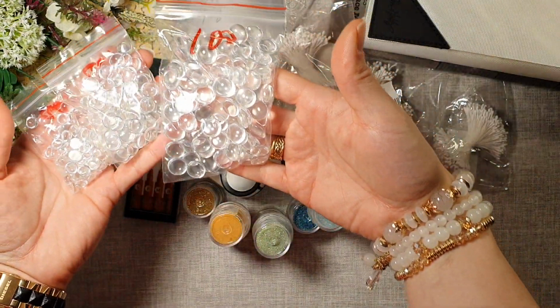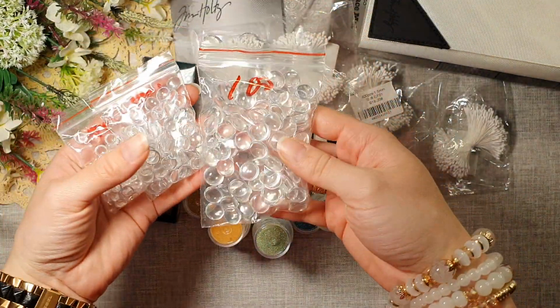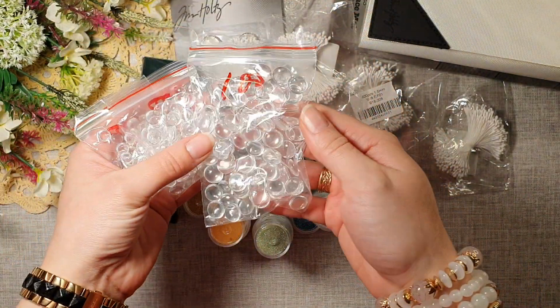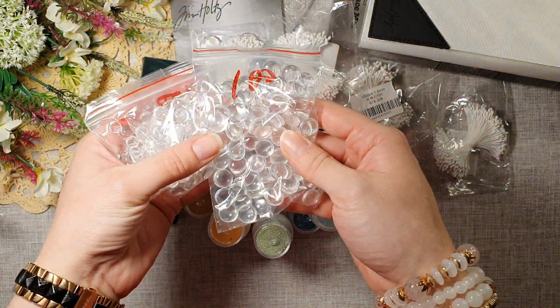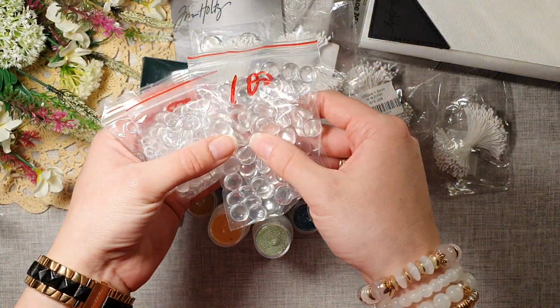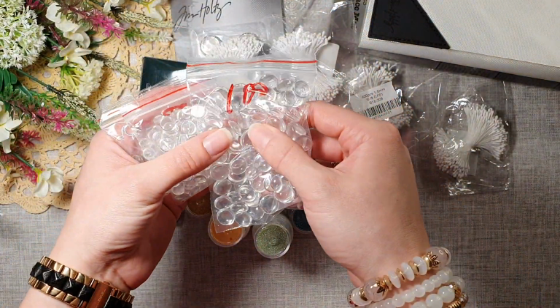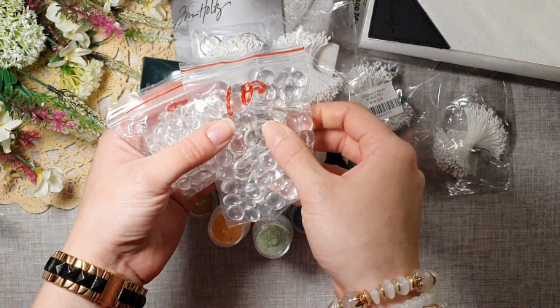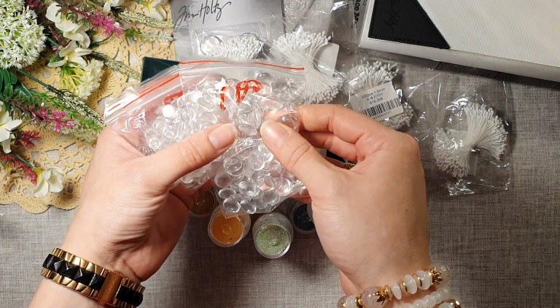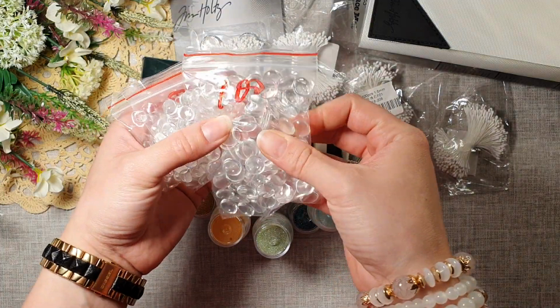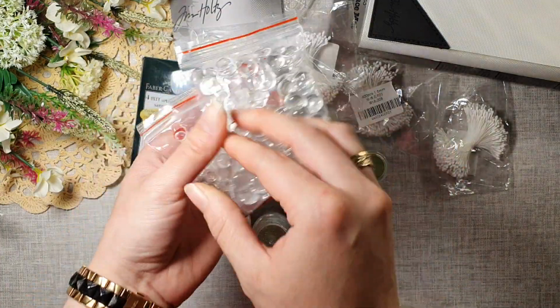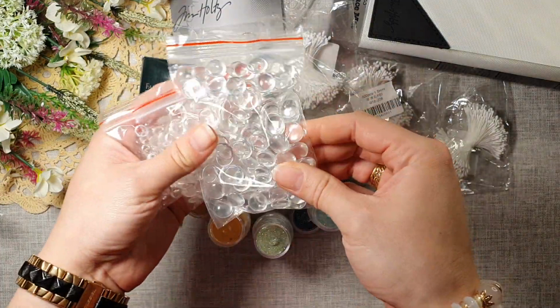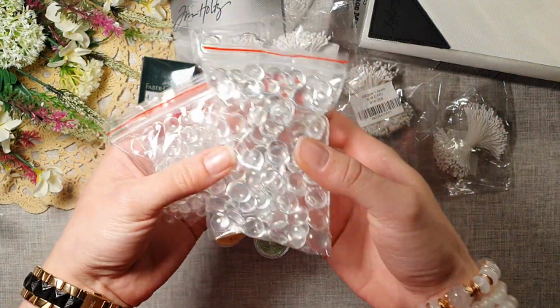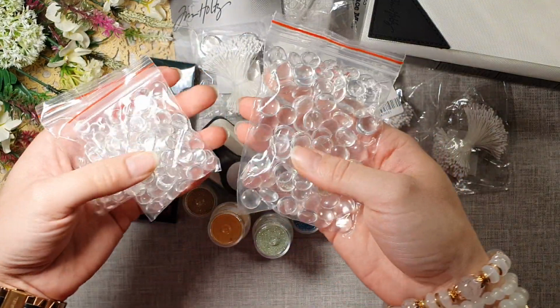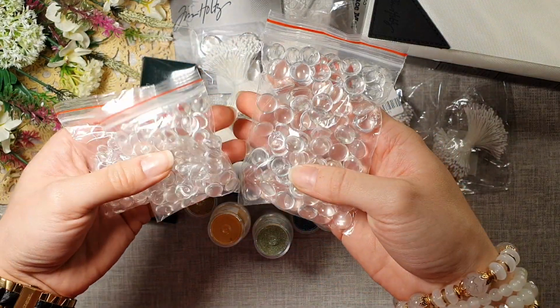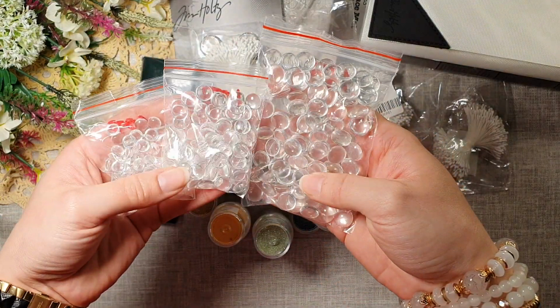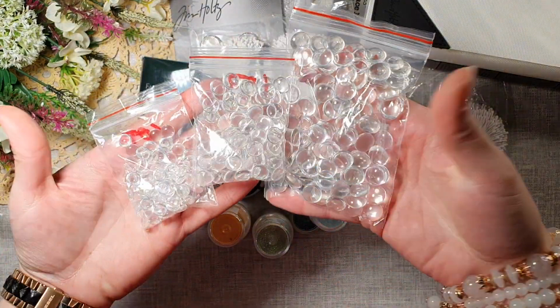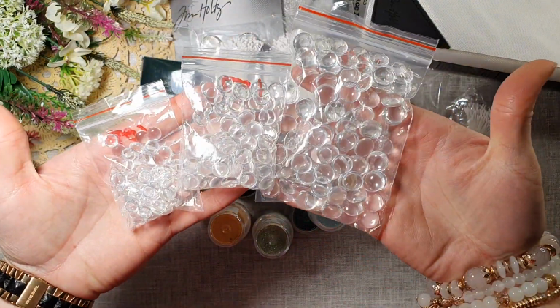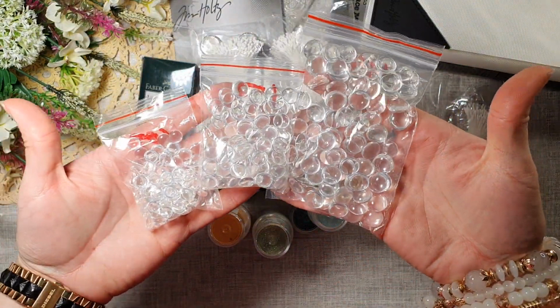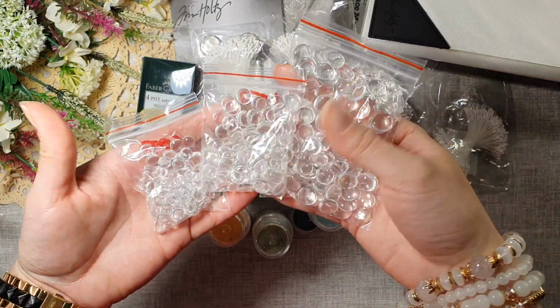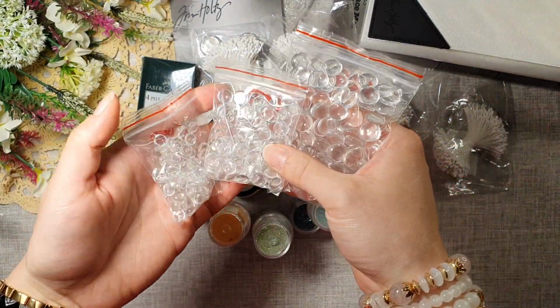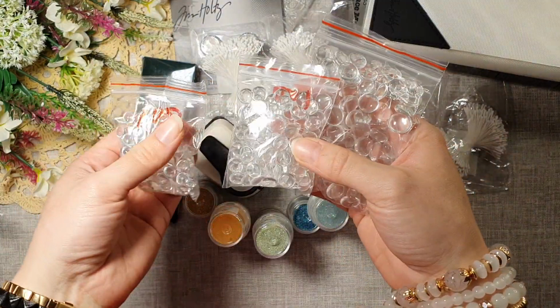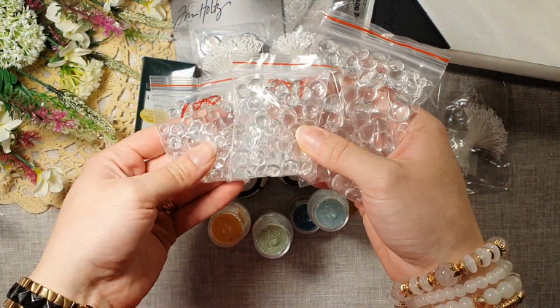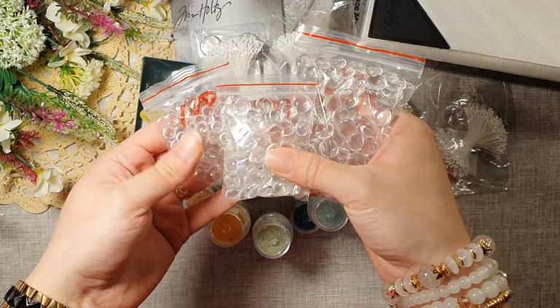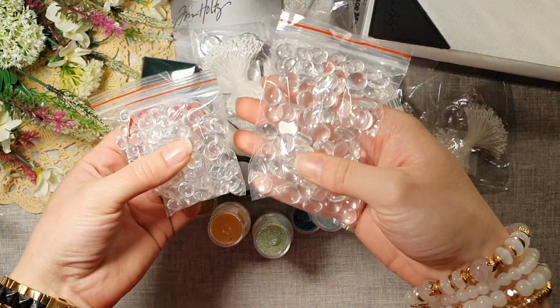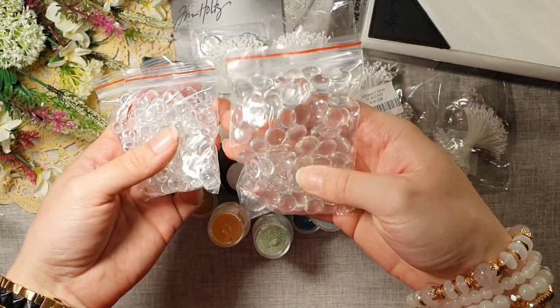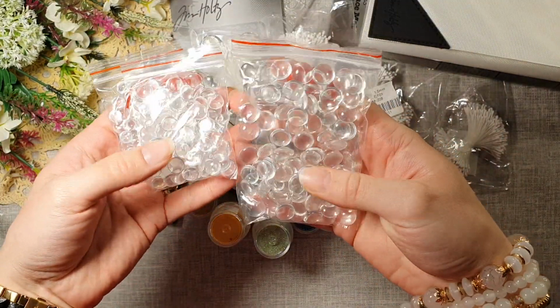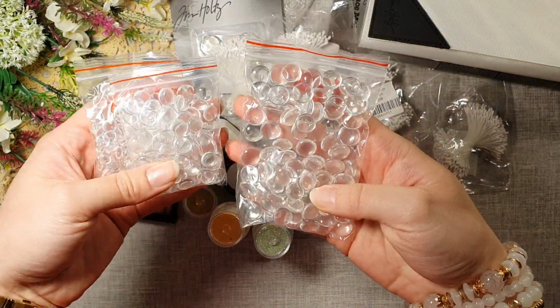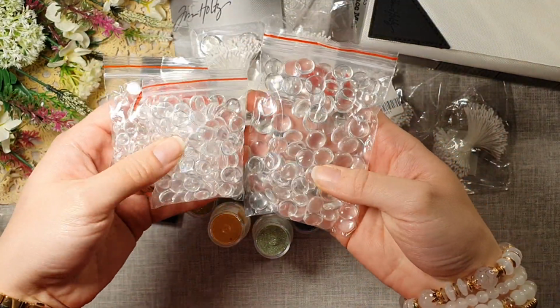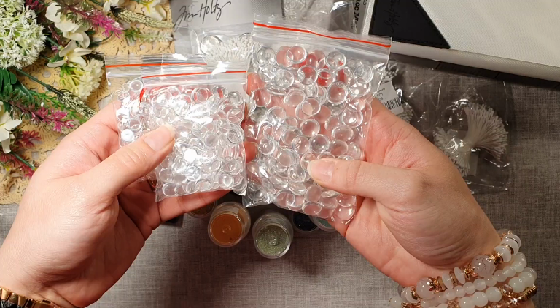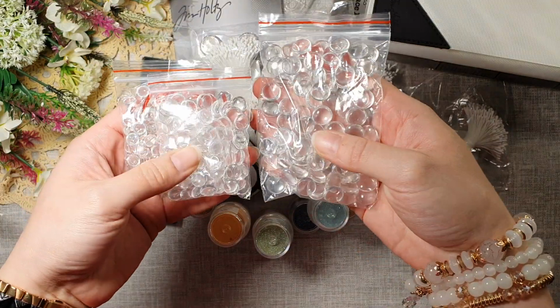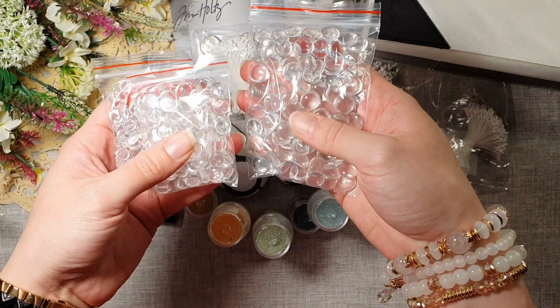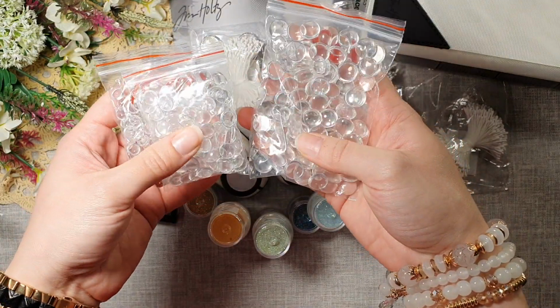I also got some cabochons — different sizes. I'm excited to use those in my photo albums as well.